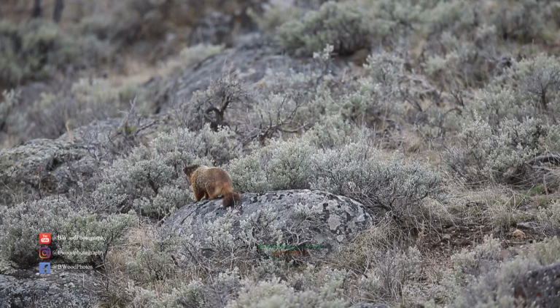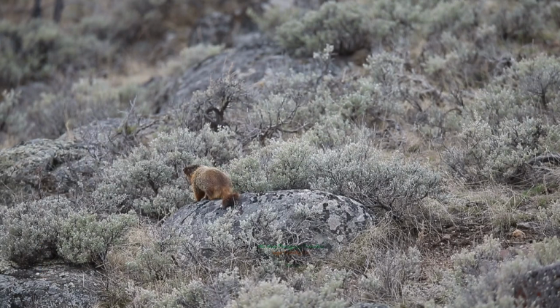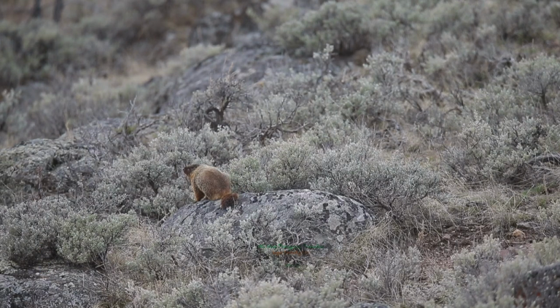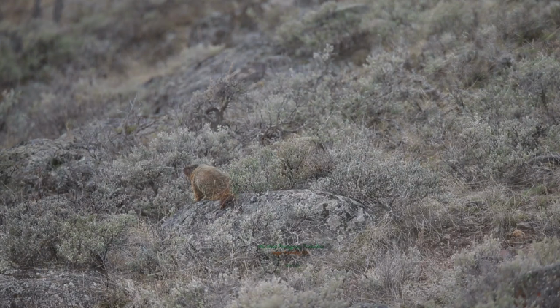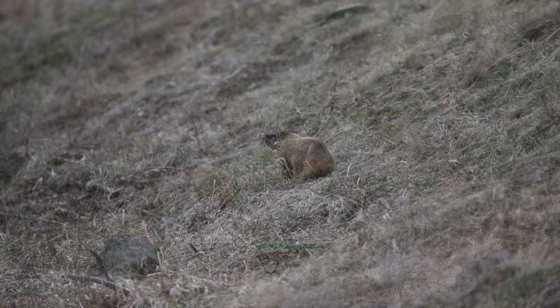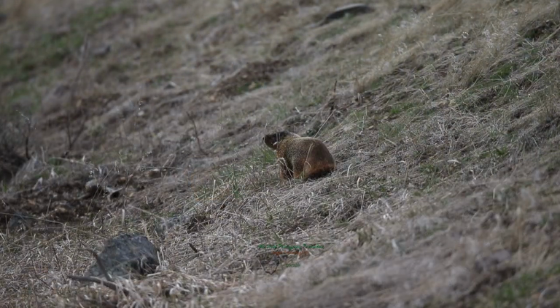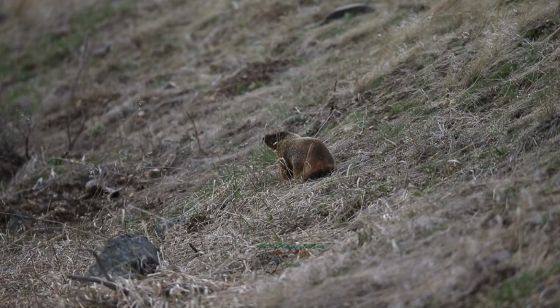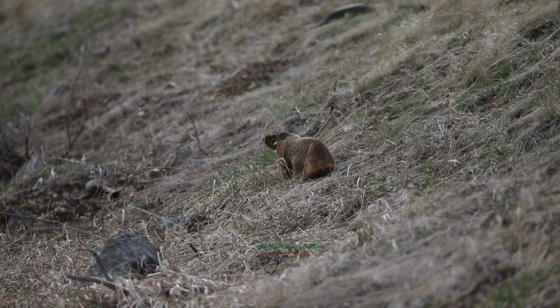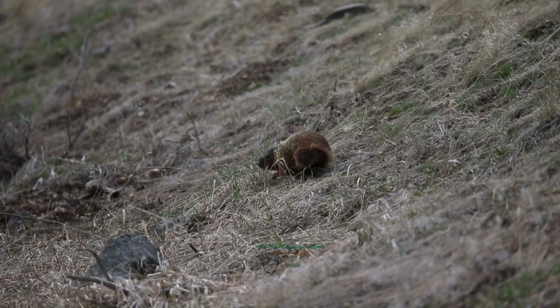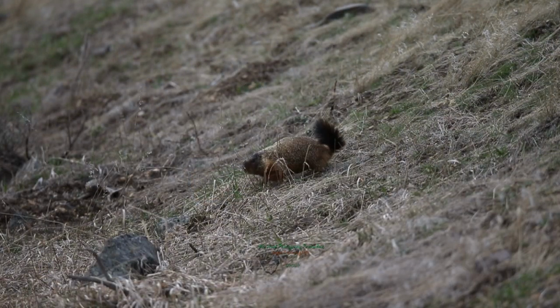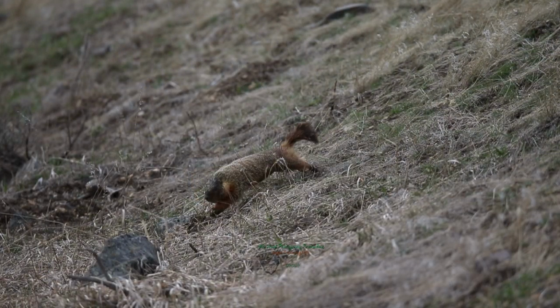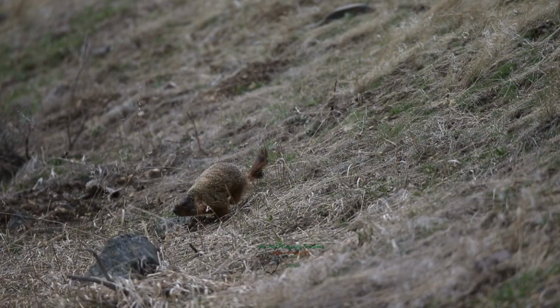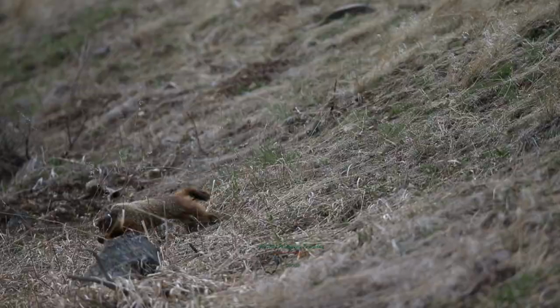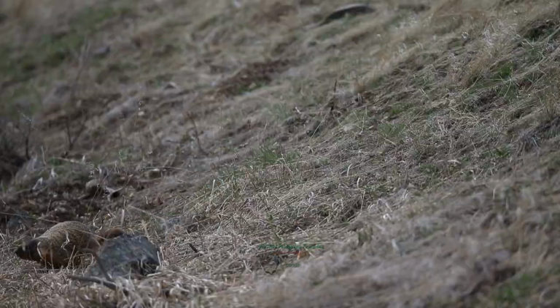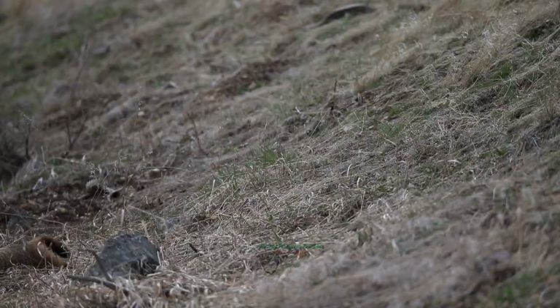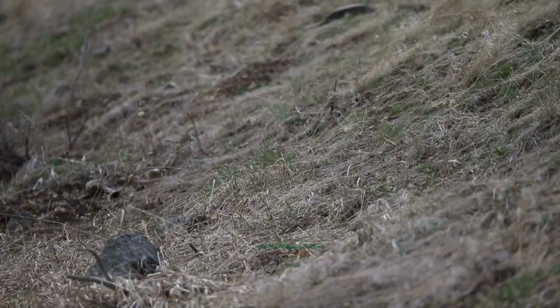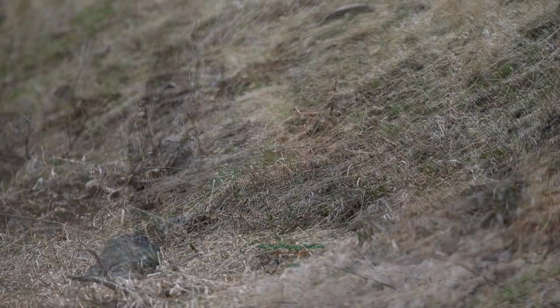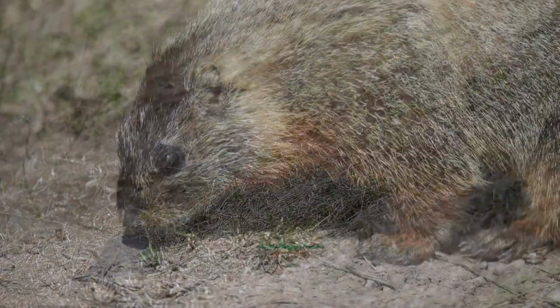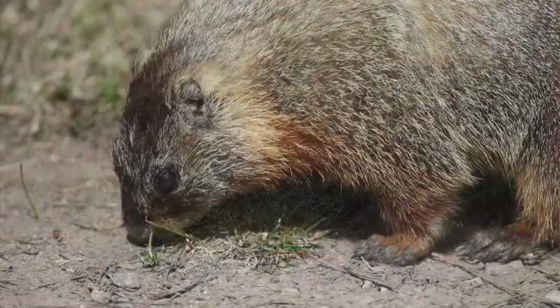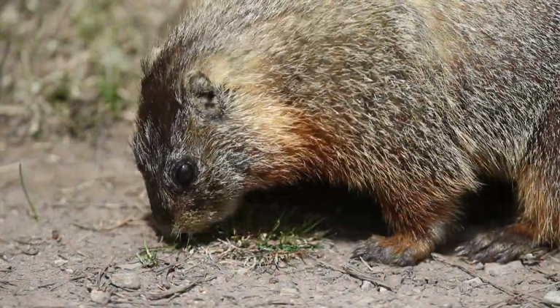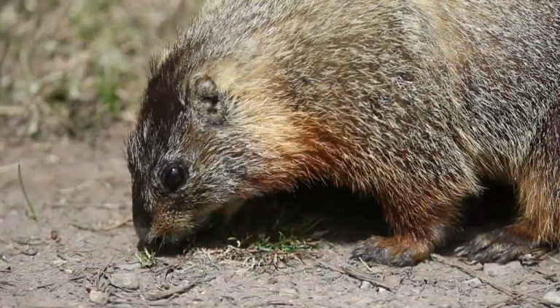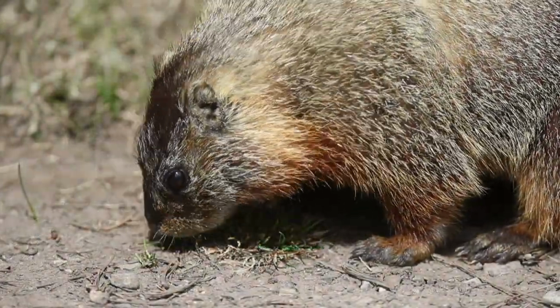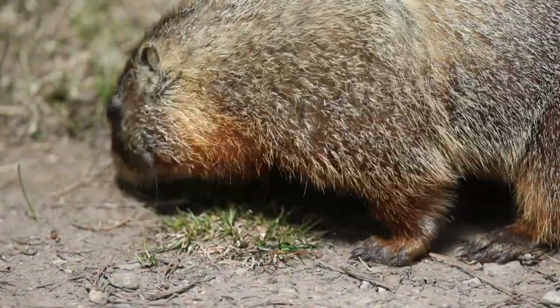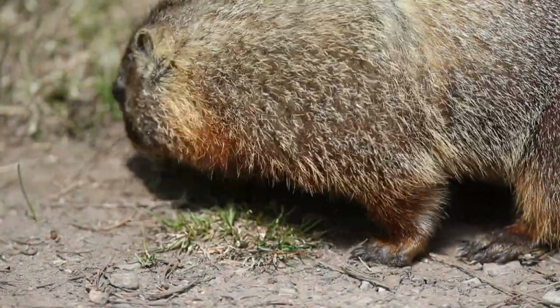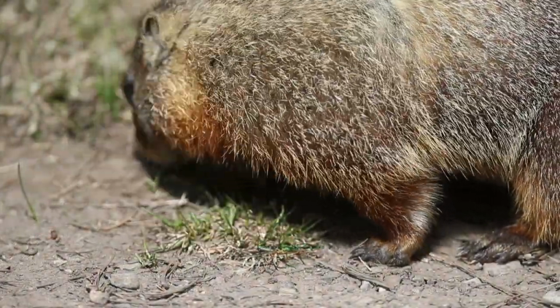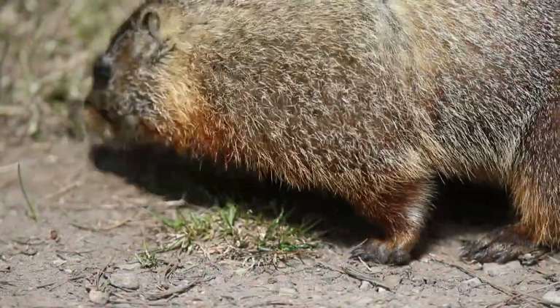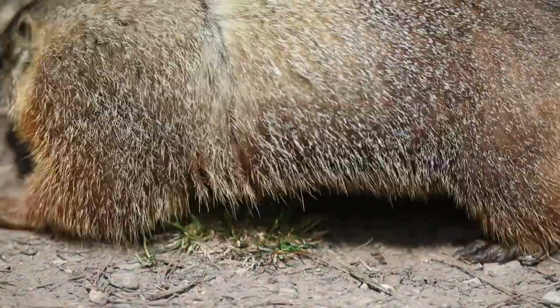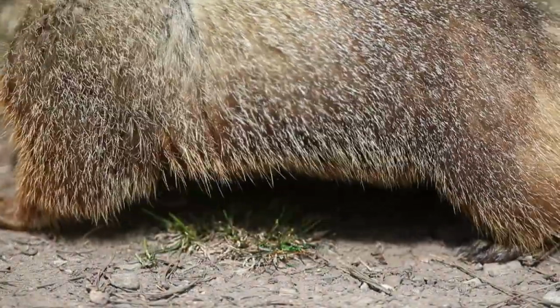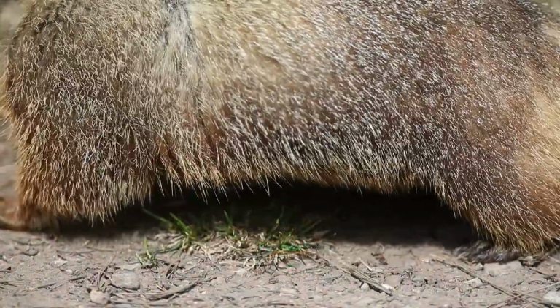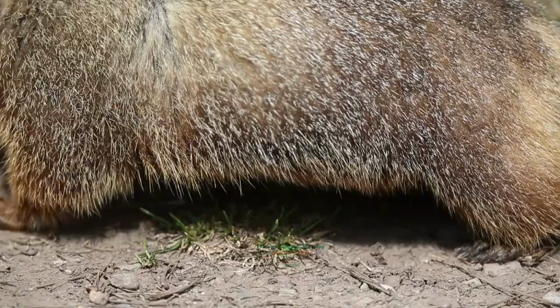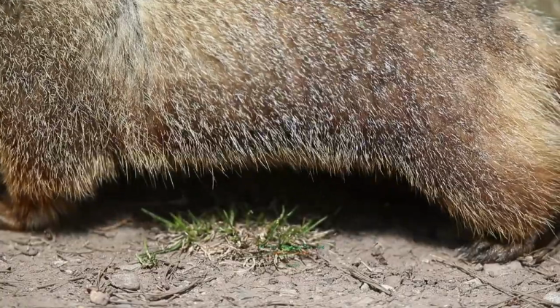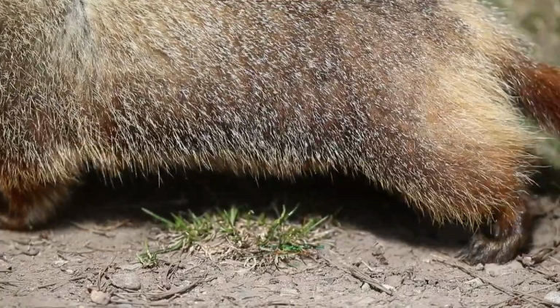They can run up to three miles per hour and are quick sprinters. They have grizzled or frosty brownish-red fur.